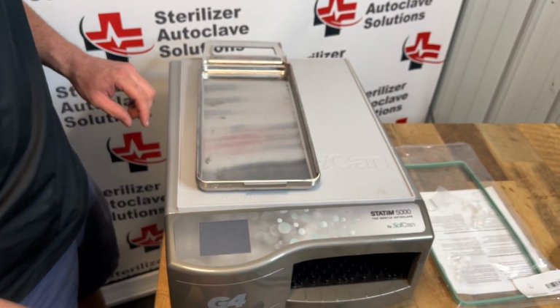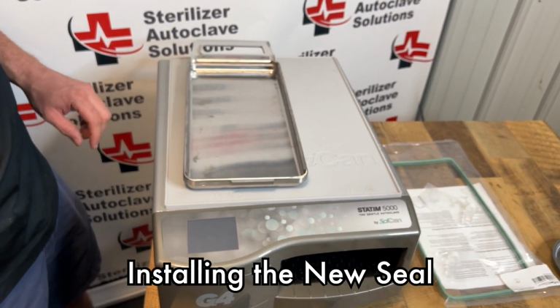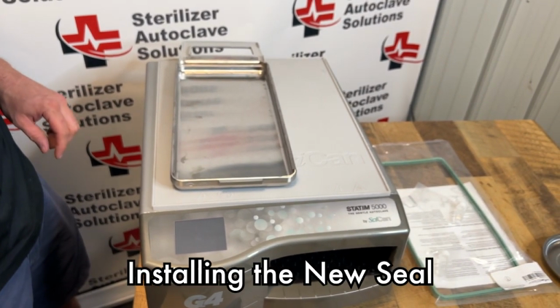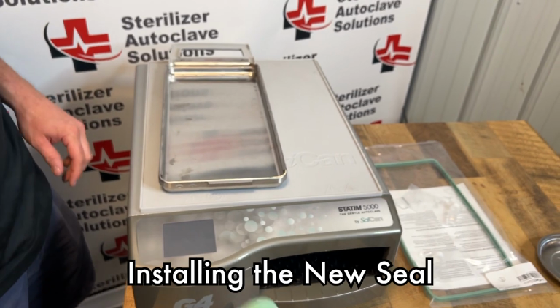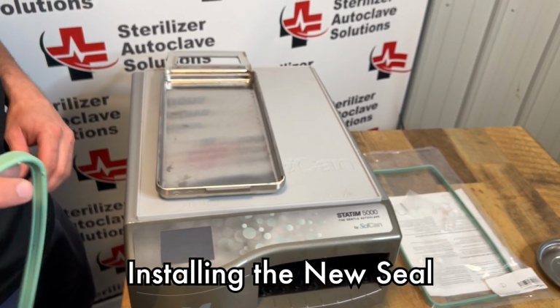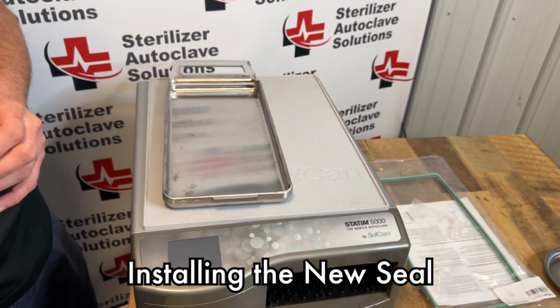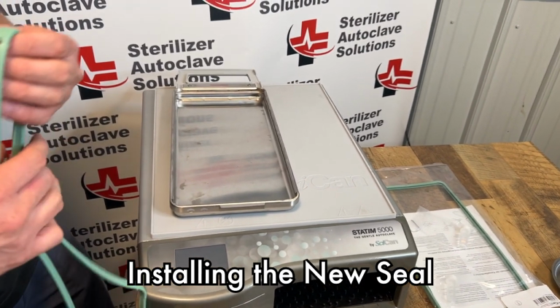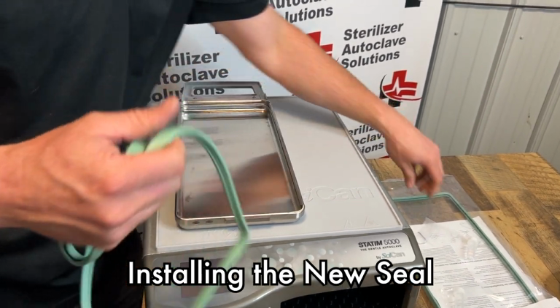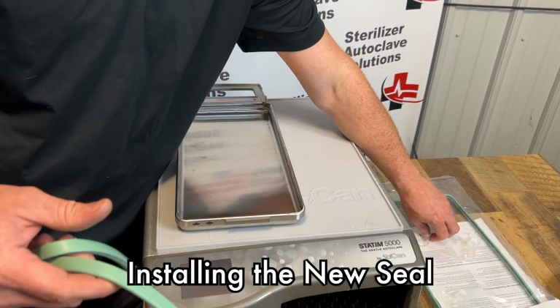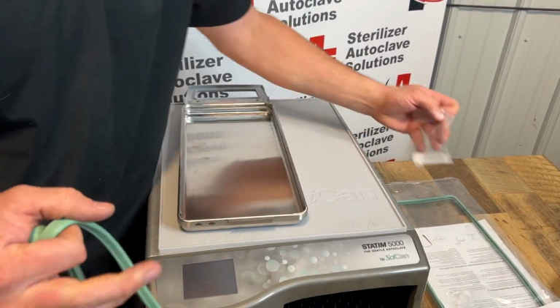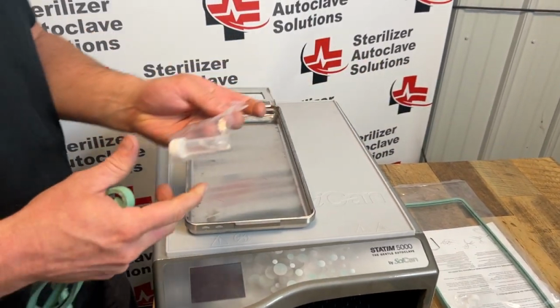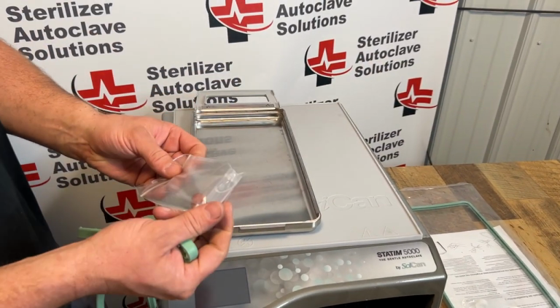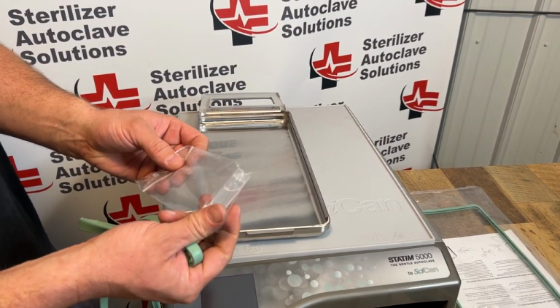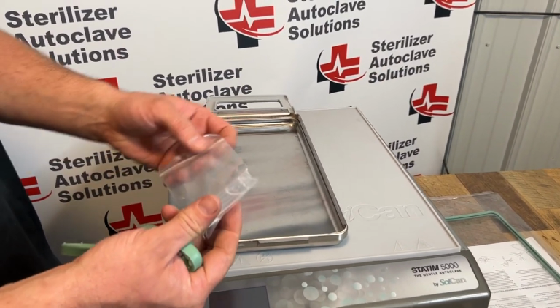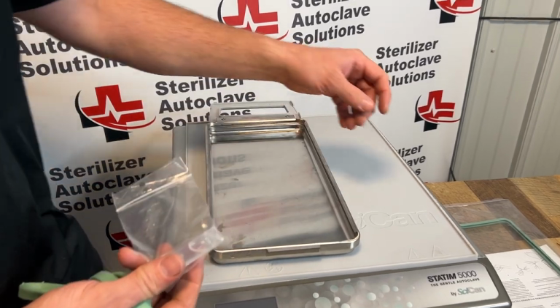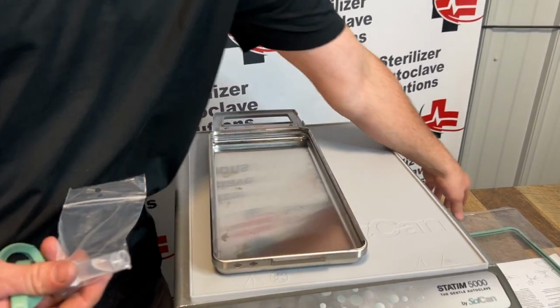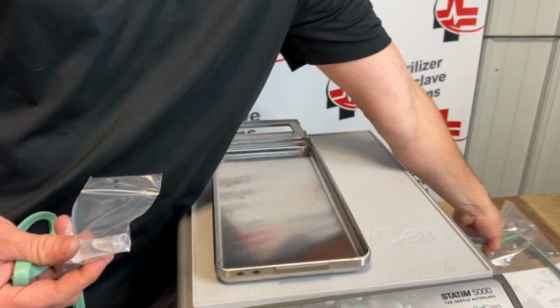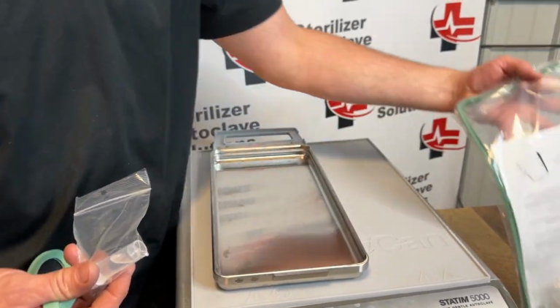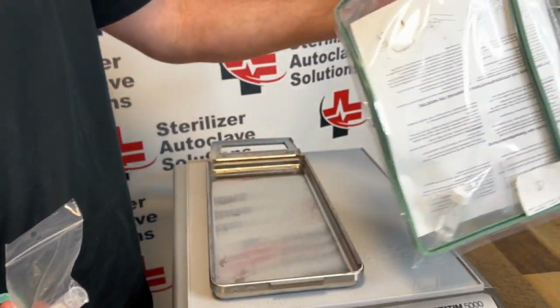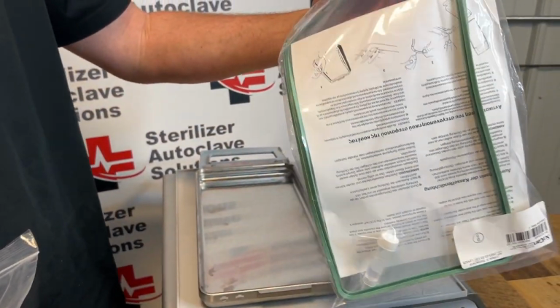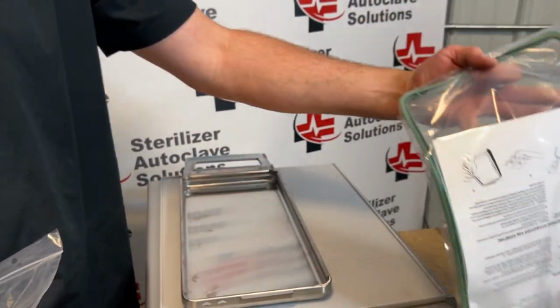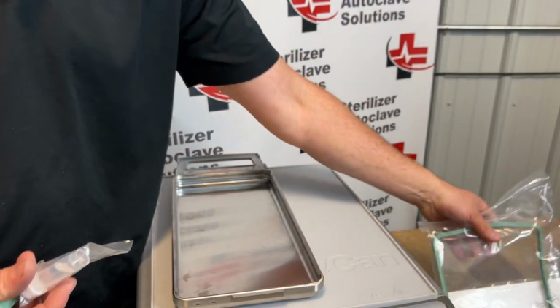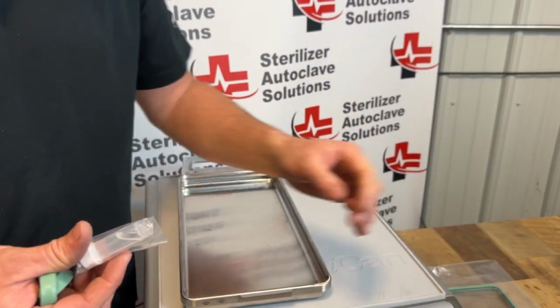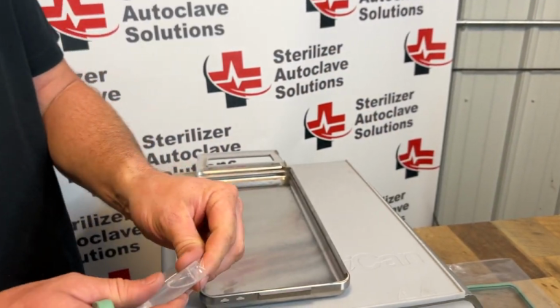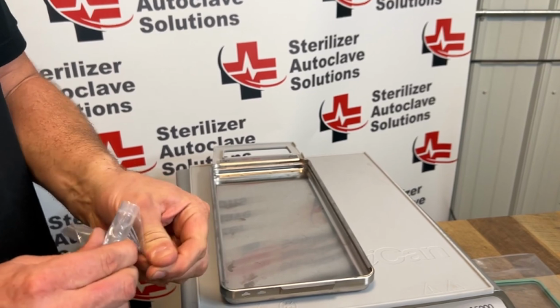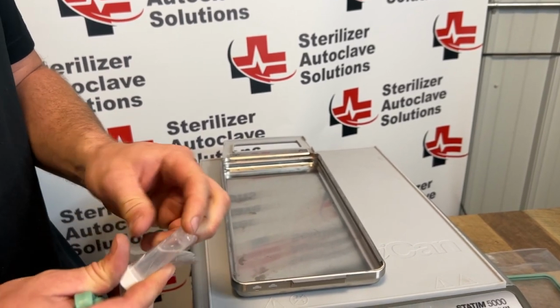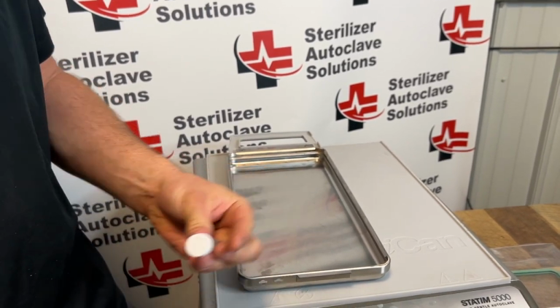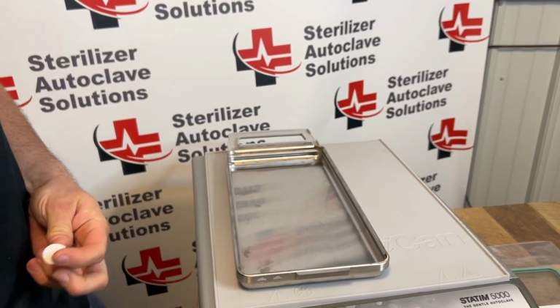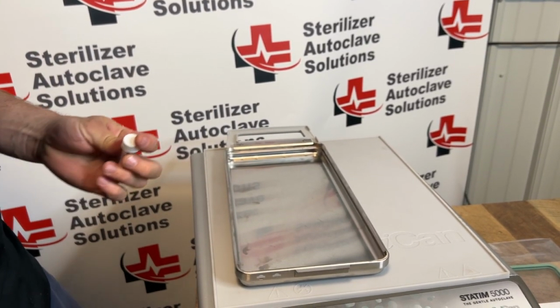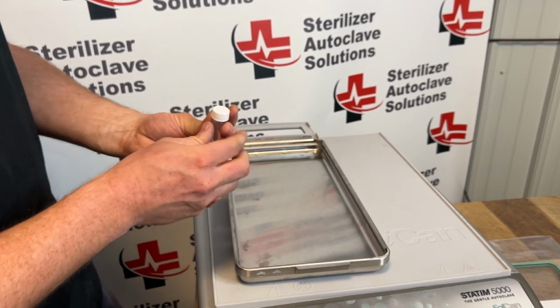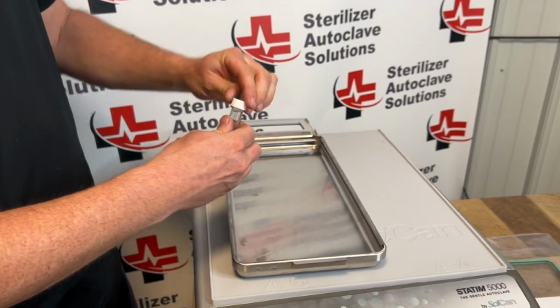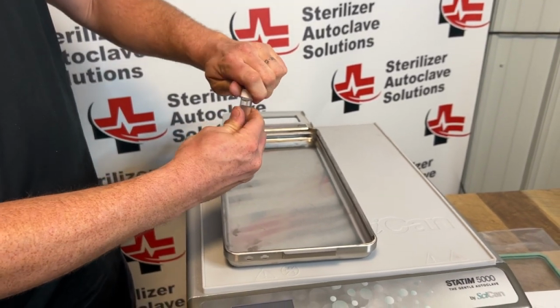I'm actually going to be reinstalling this same seal. First, there is a provided lubricant that comes with your new seal. I'm going to take about half this lubricant and pour it into the middle of this tray.